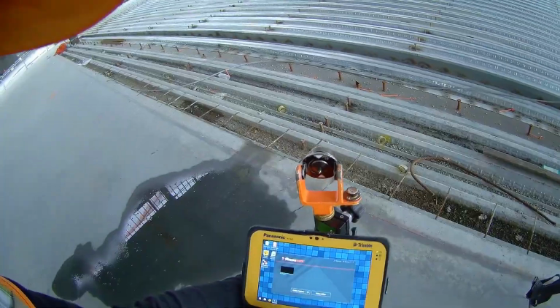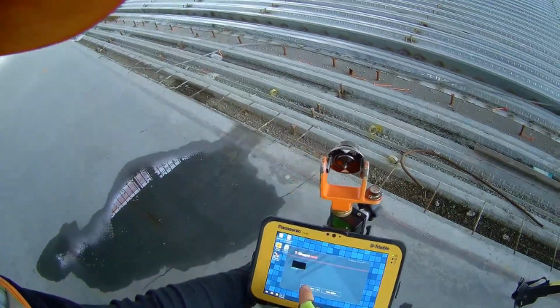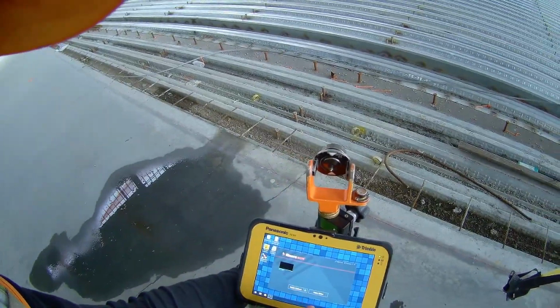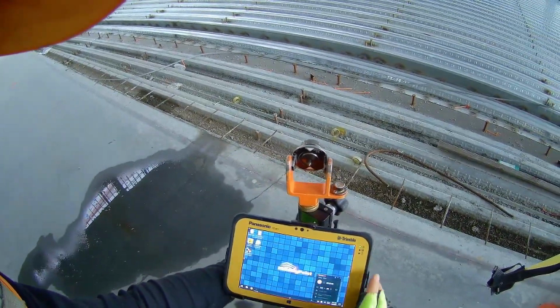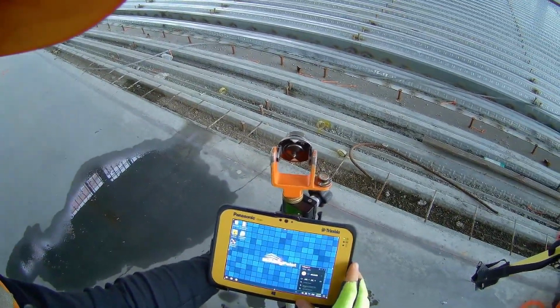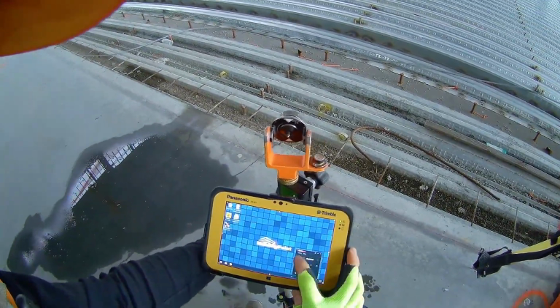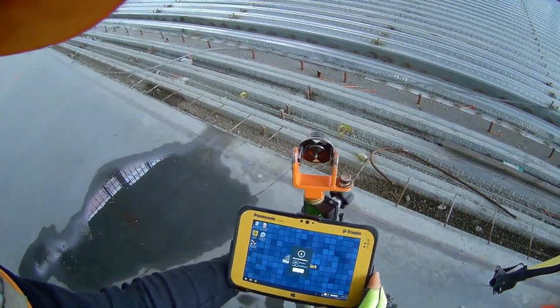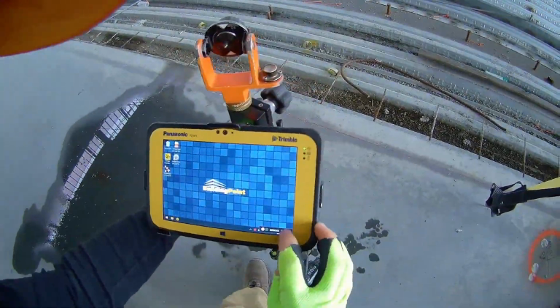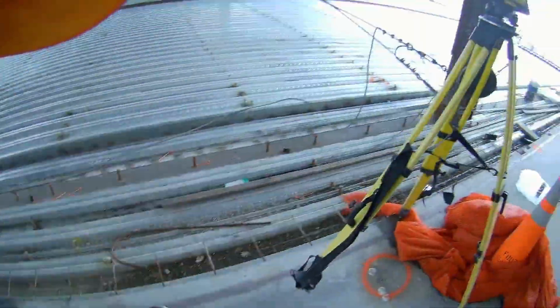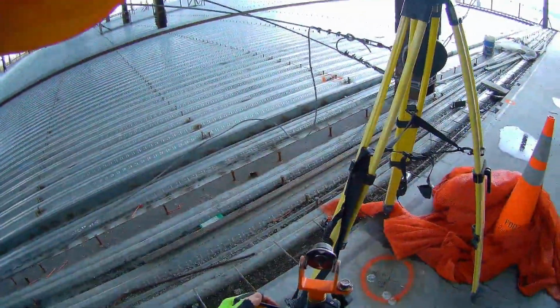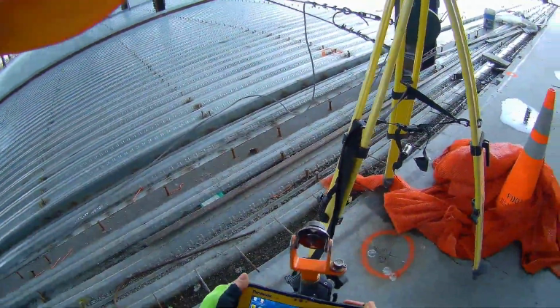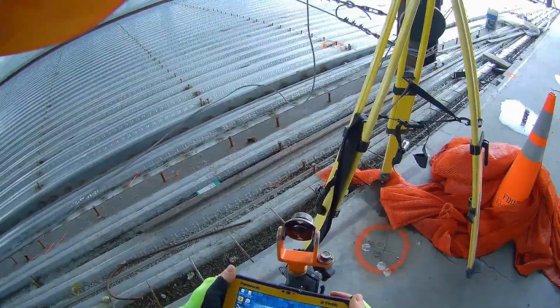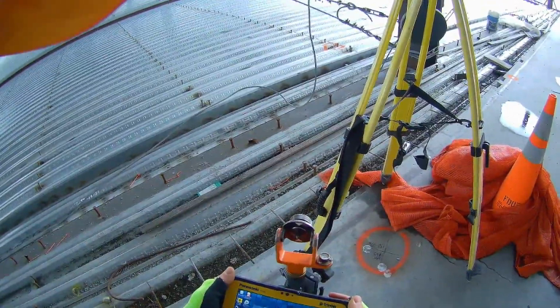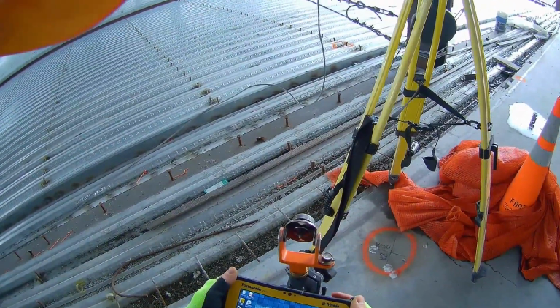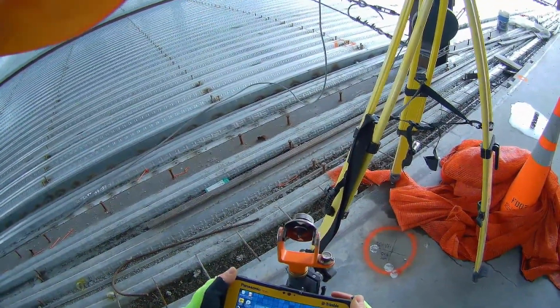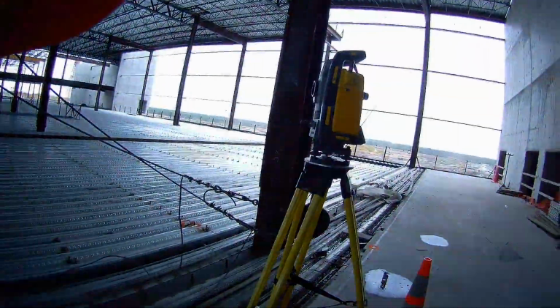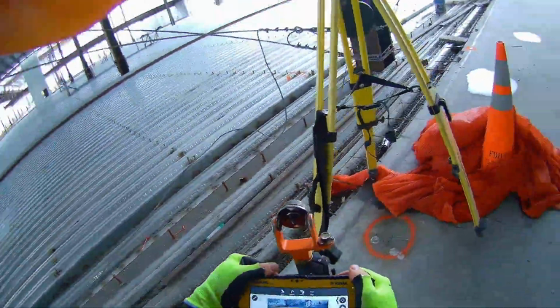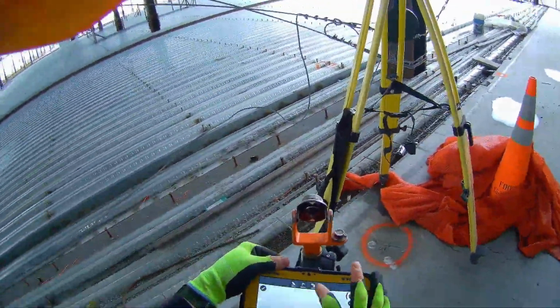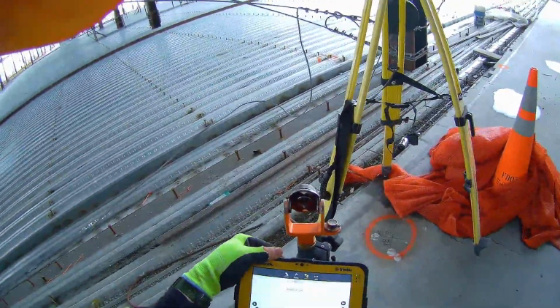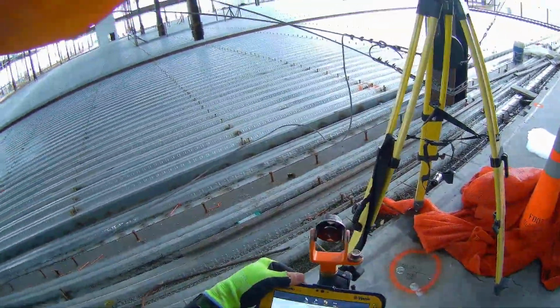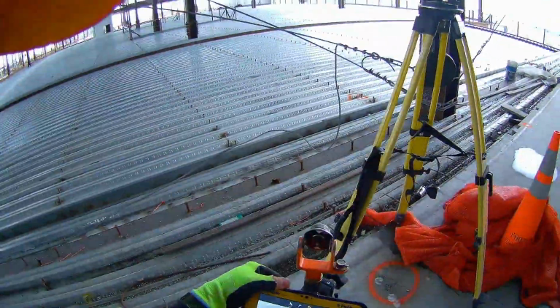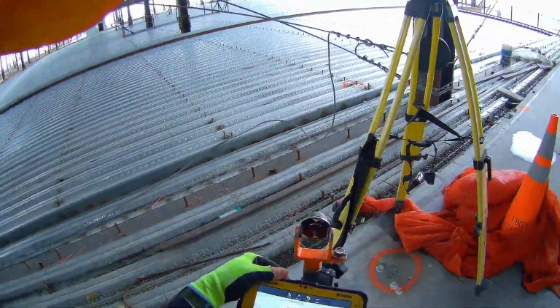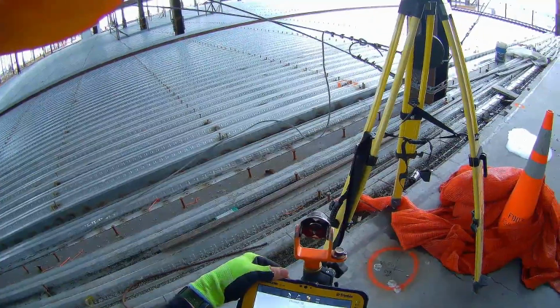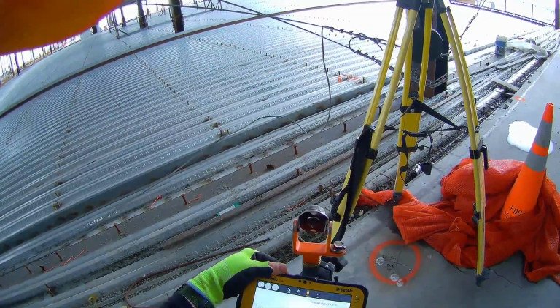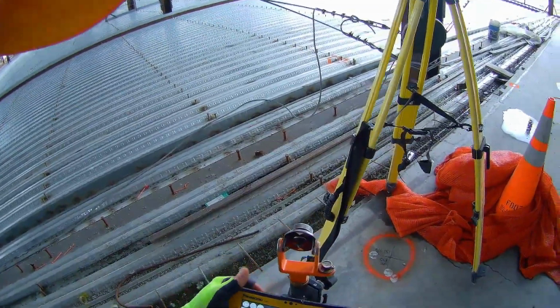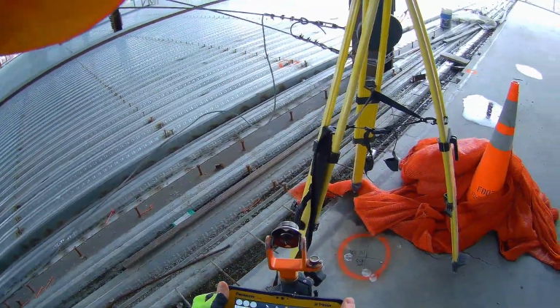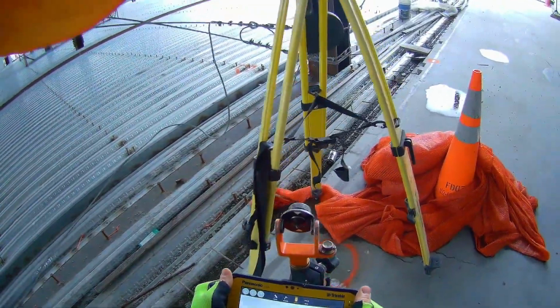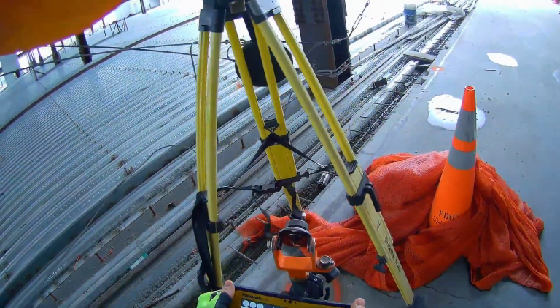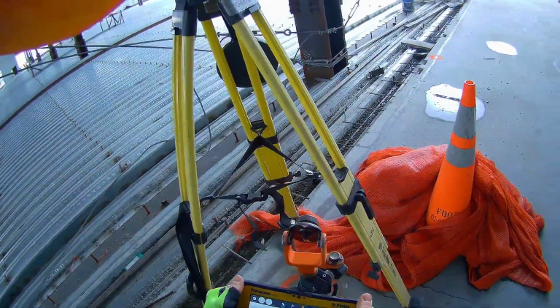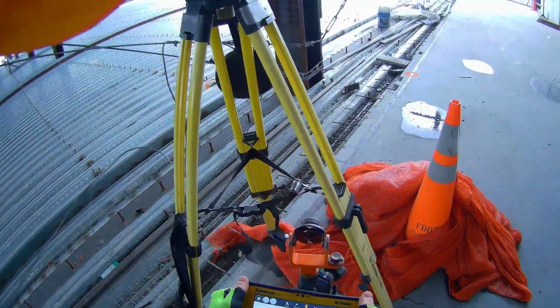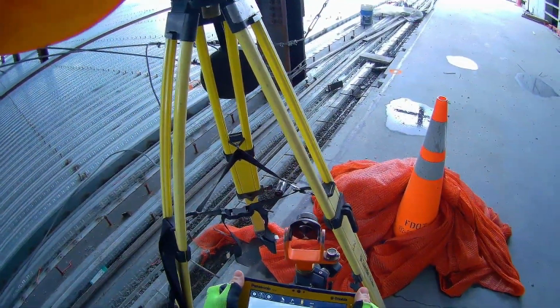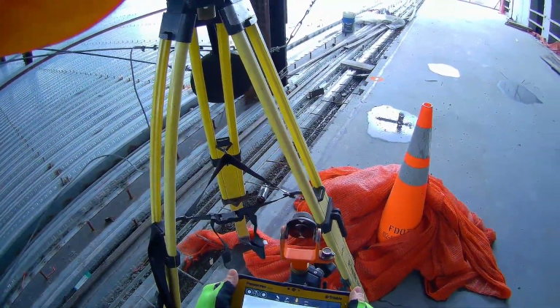Welcome back for another episode on Ironworker Survey and Layout. I've already got the total station set up and level and connected to the tablet and we're going to do something a little different today.